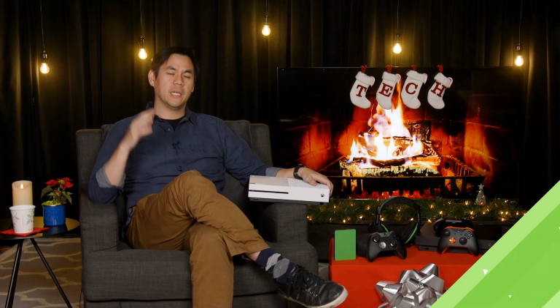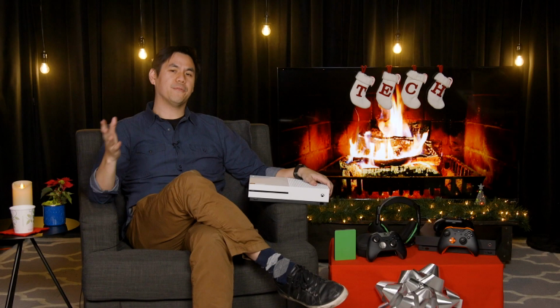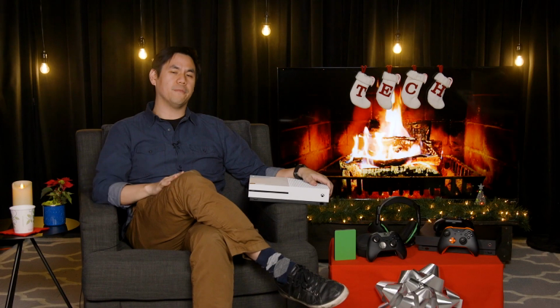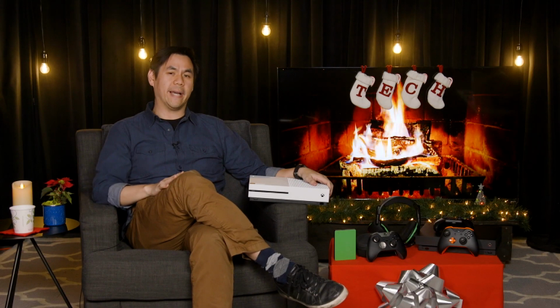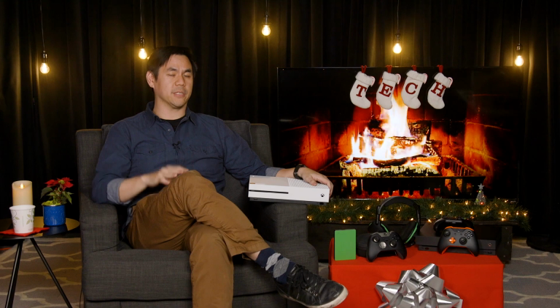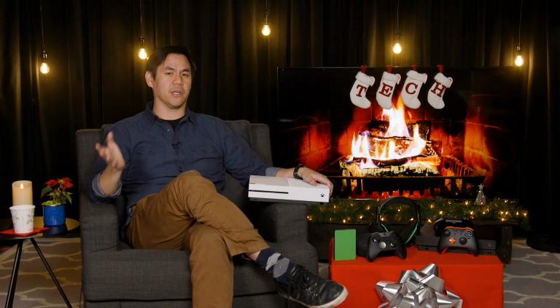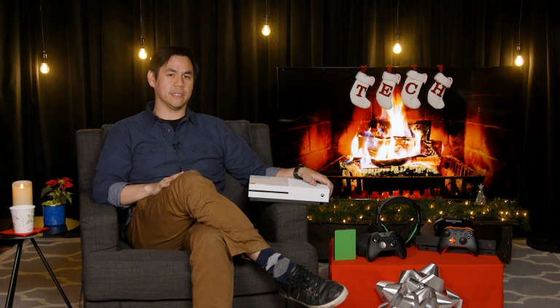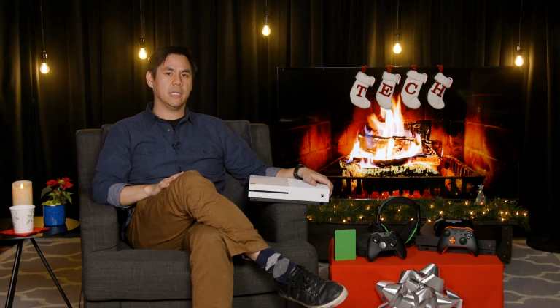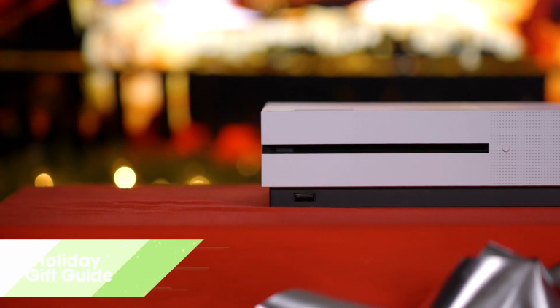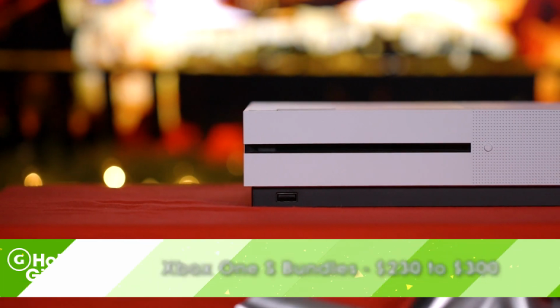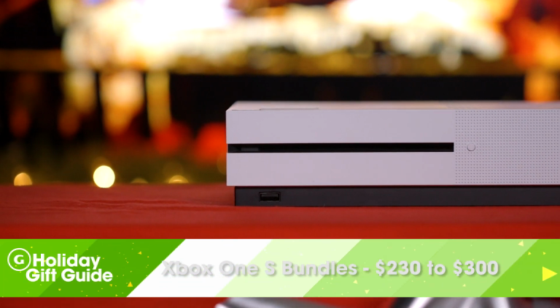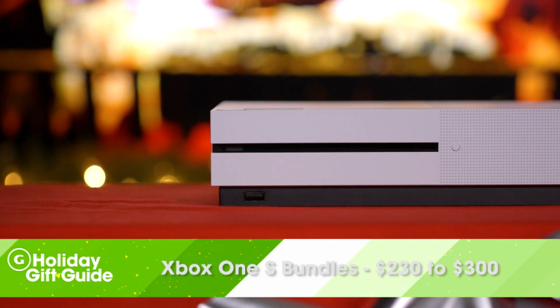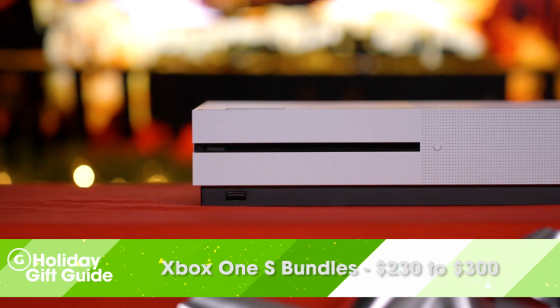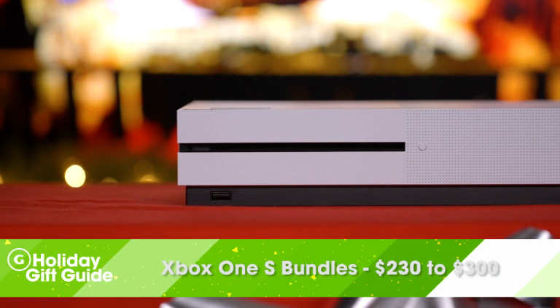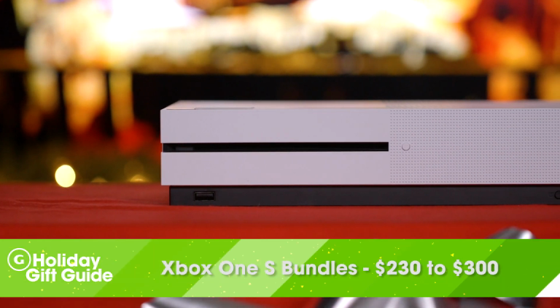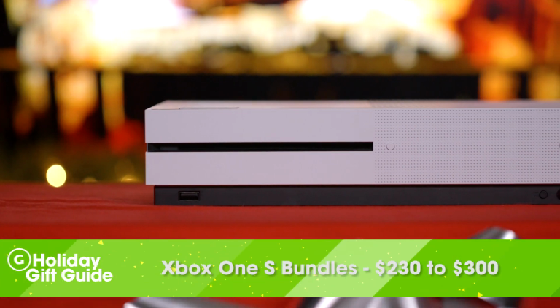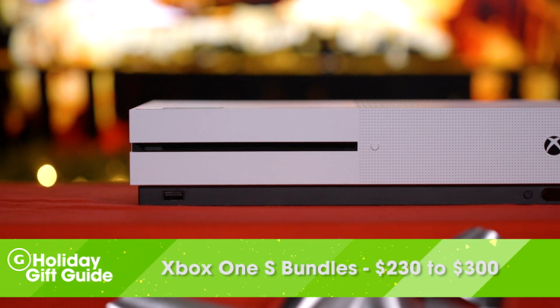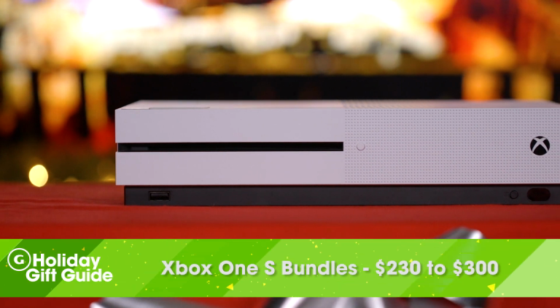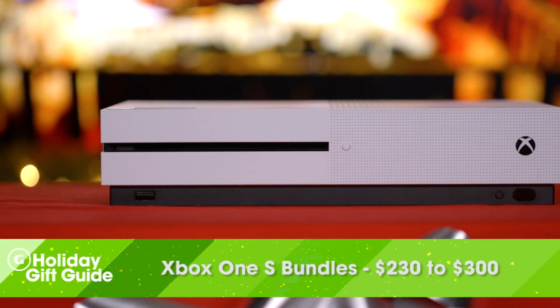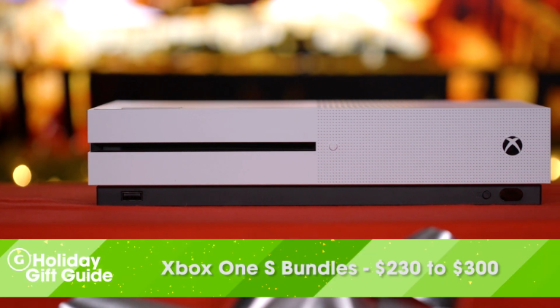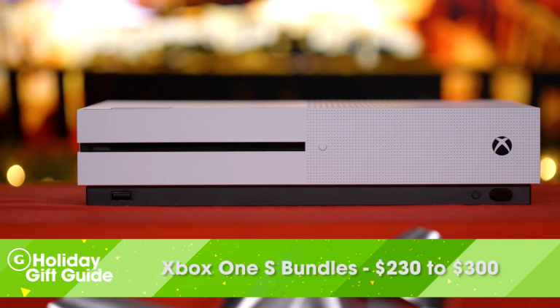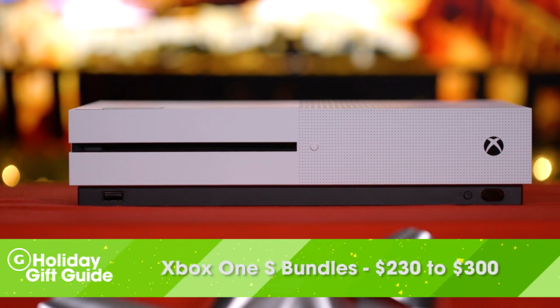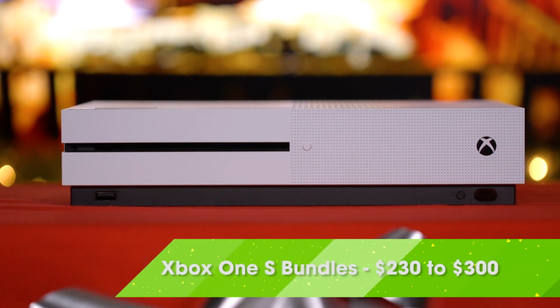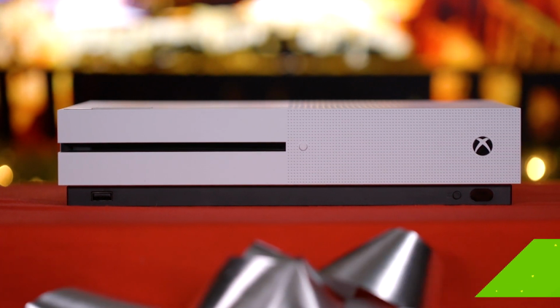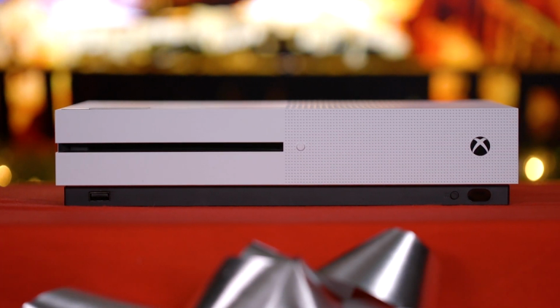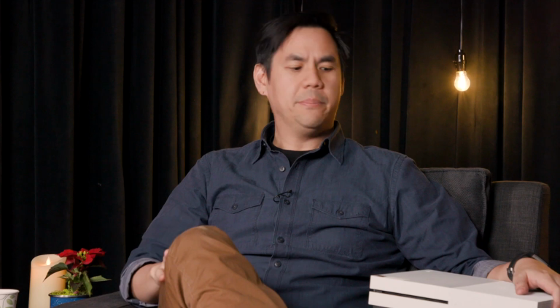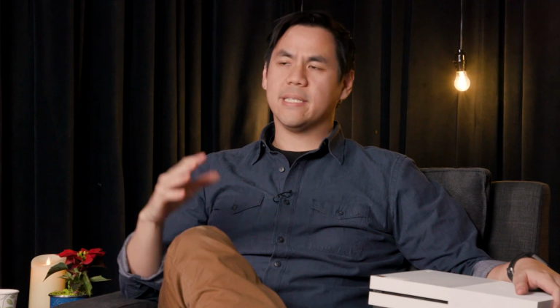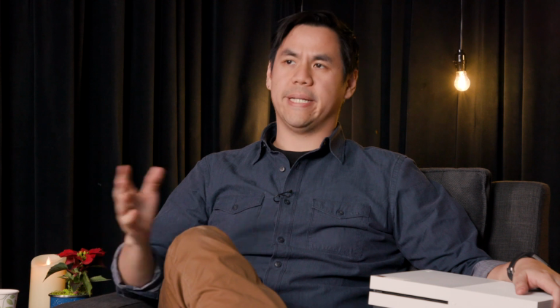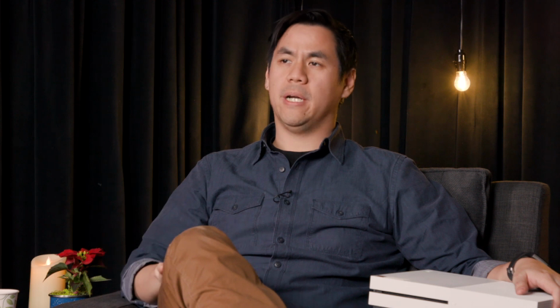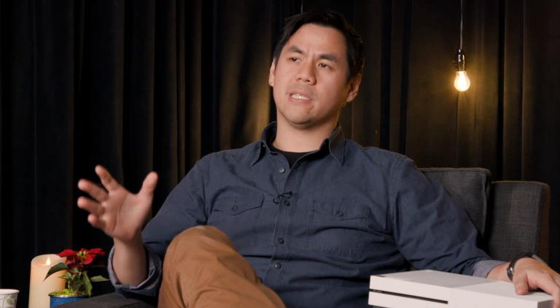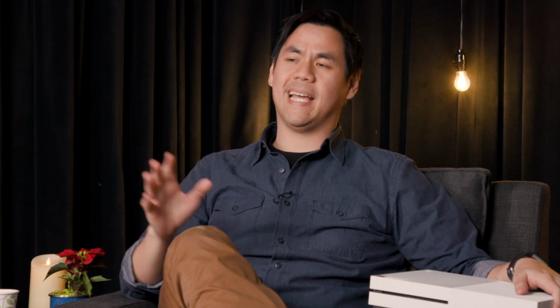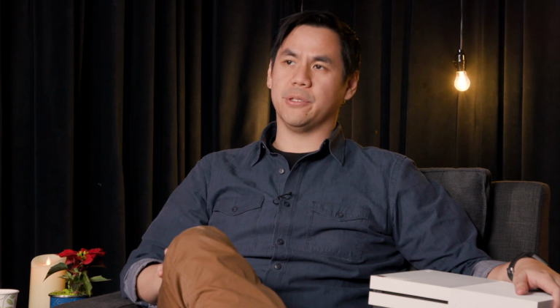If you're looking for a more affordable Xbox to gift this holiday season, we recommend the Xbox One S, which also has a couple of bundles that include games like Forza, Minecraft, and more. It's not as powerful as the Xbox One X, but it does support HDR and costs less than half as much.